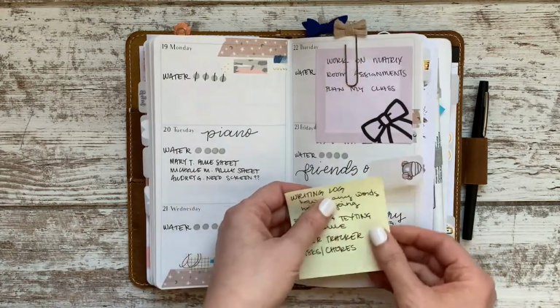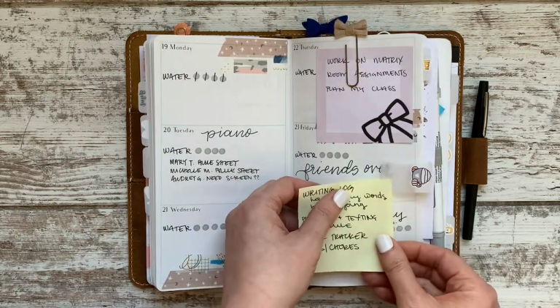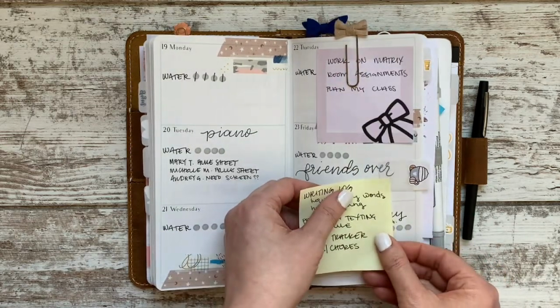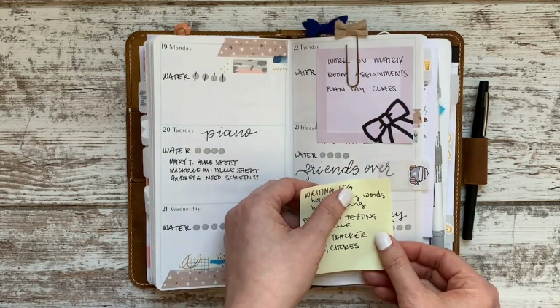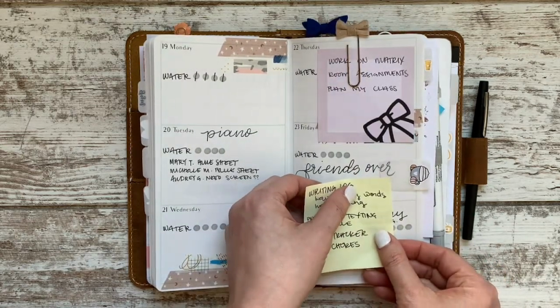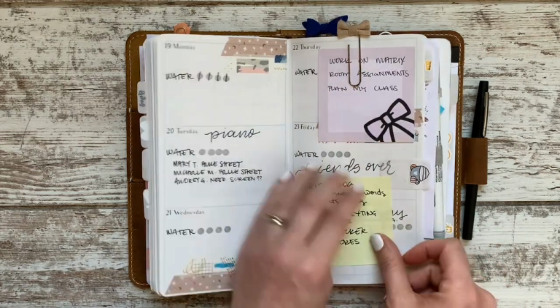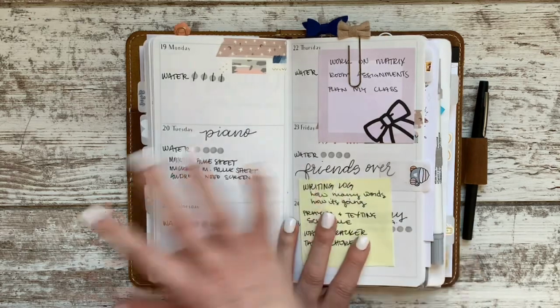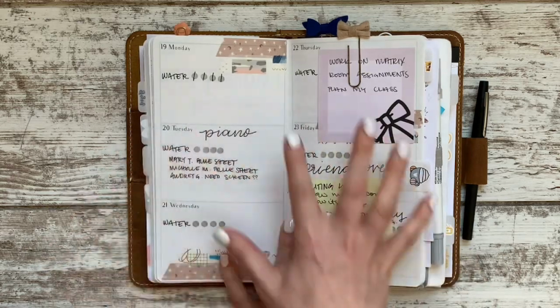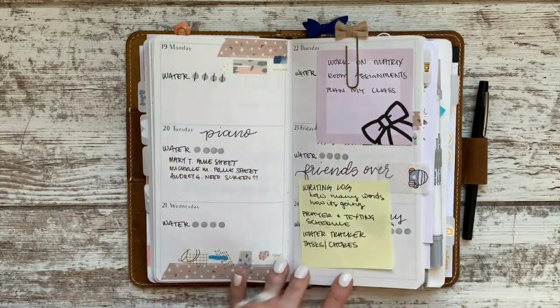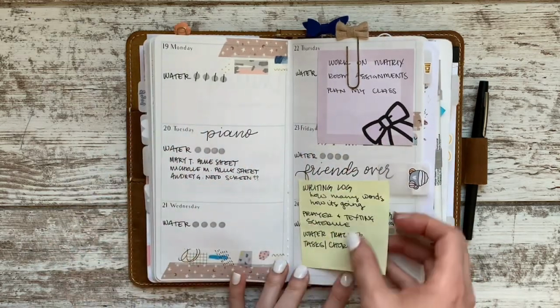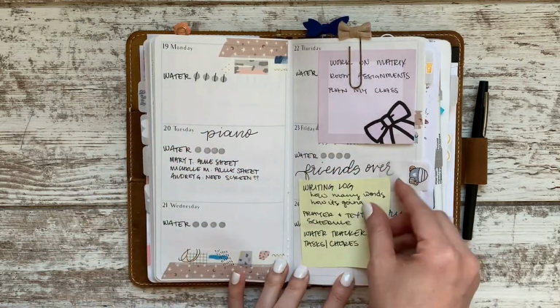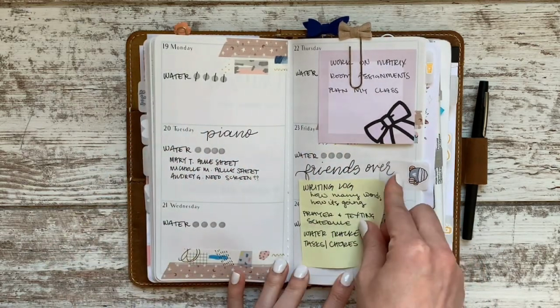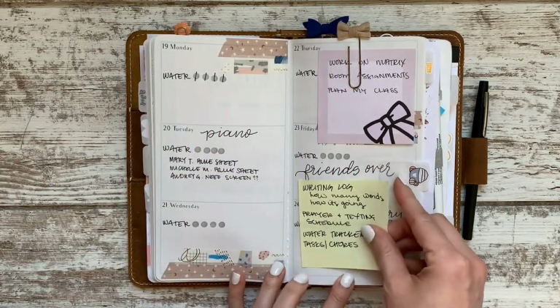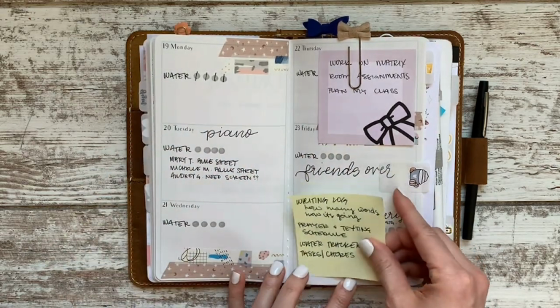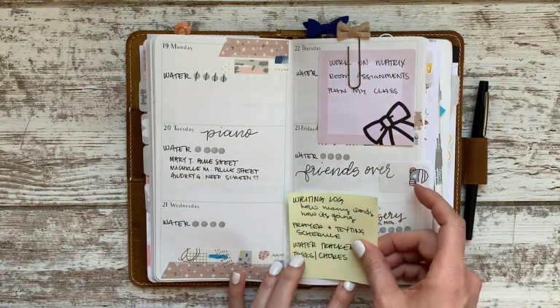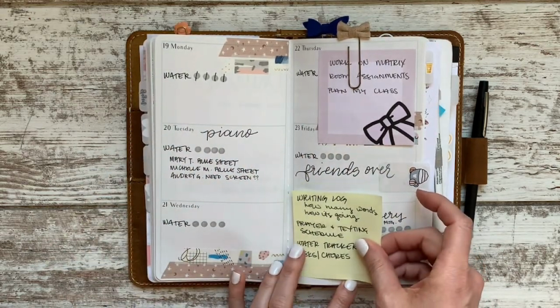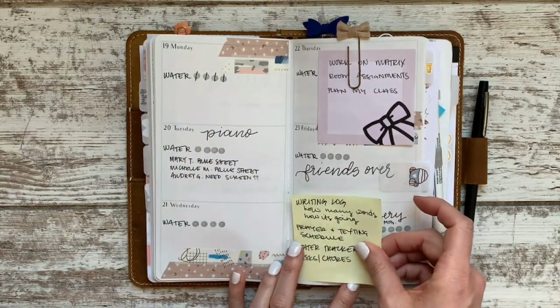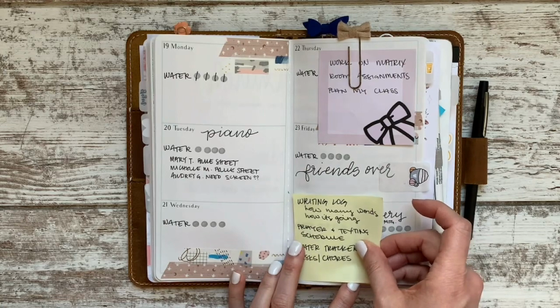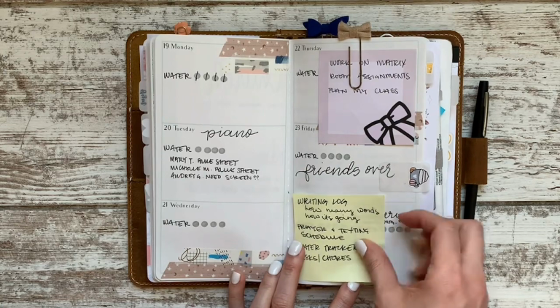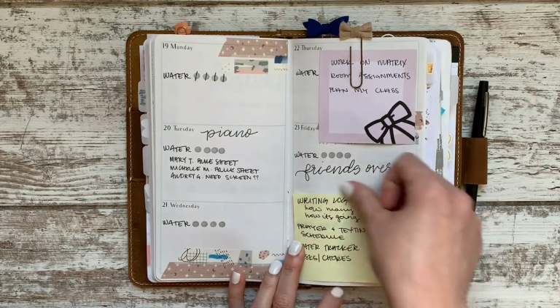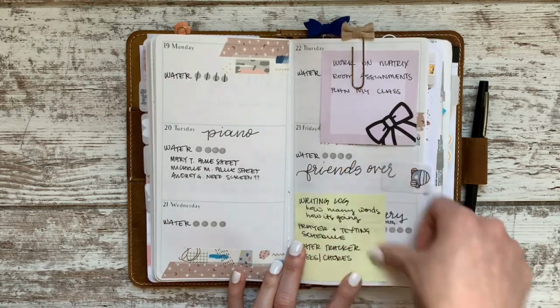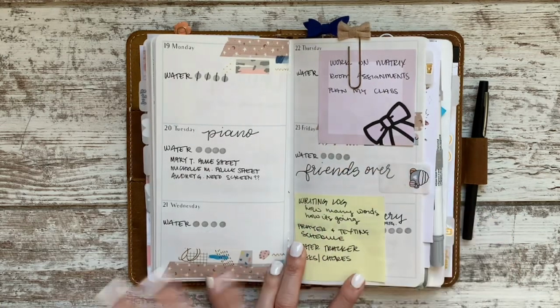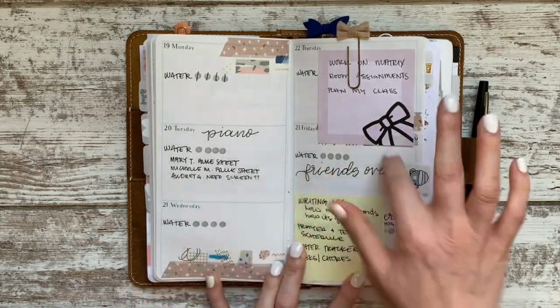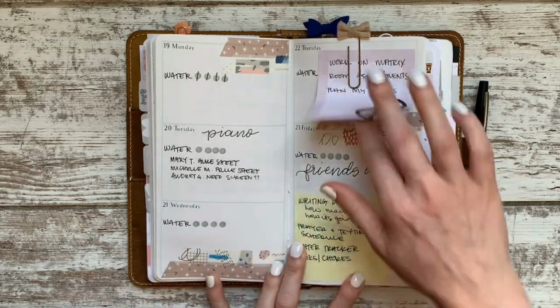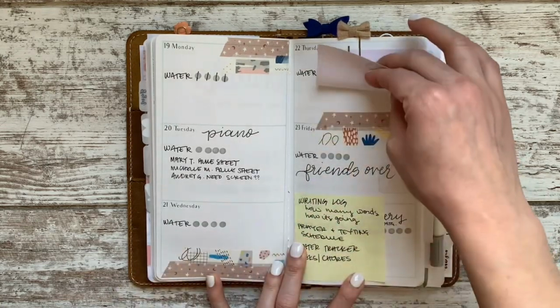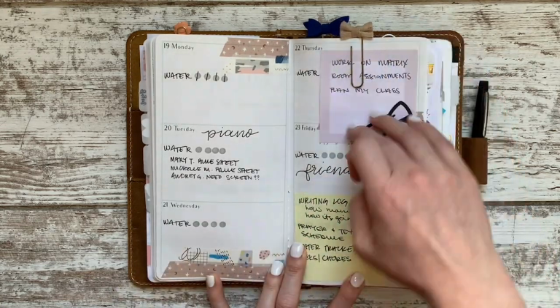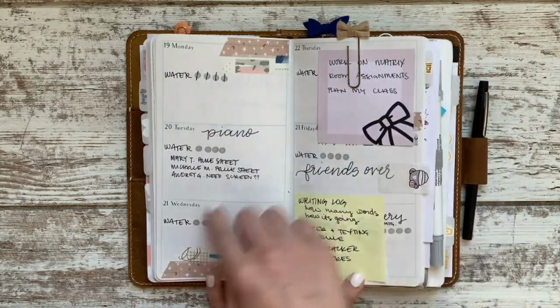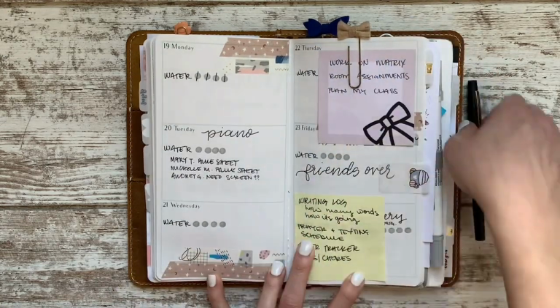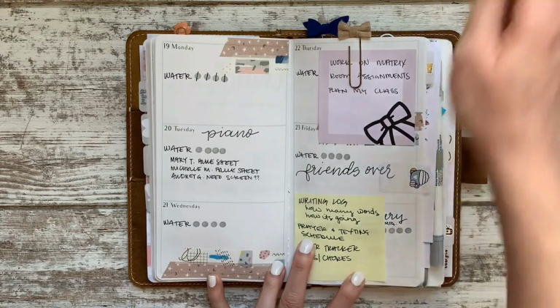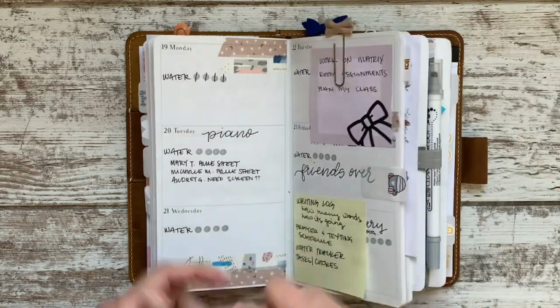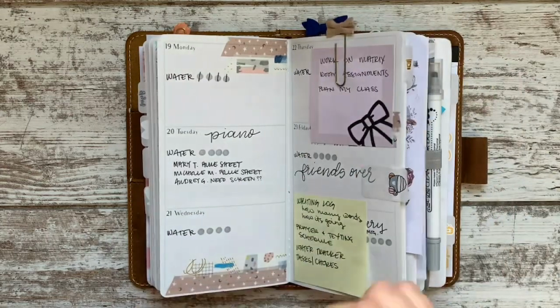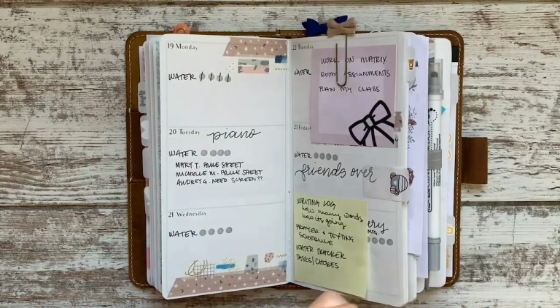I am revisiting my love of sticky notes and having them everywhere. I love the look of it — the organized chaos, lived-in feel that it gives my planner. So I'm back to using as many as I want and trying to keep track of some things with them.